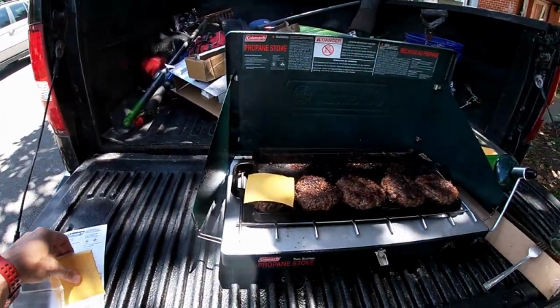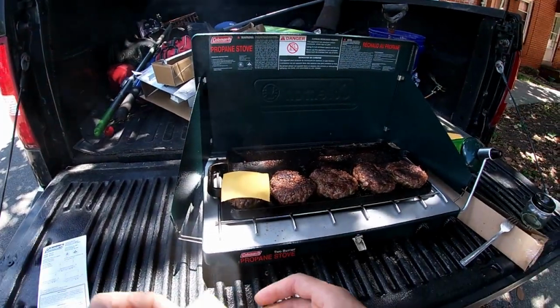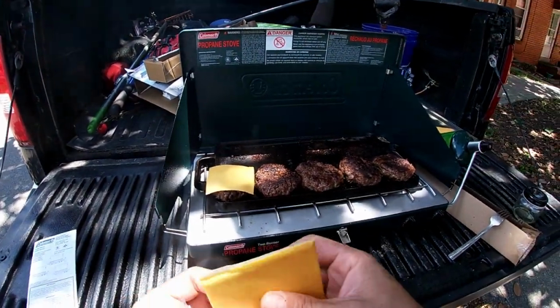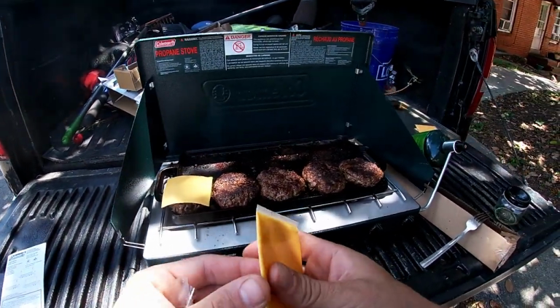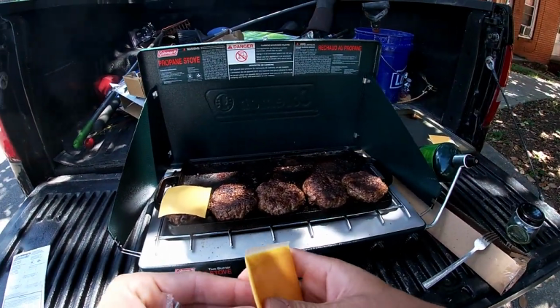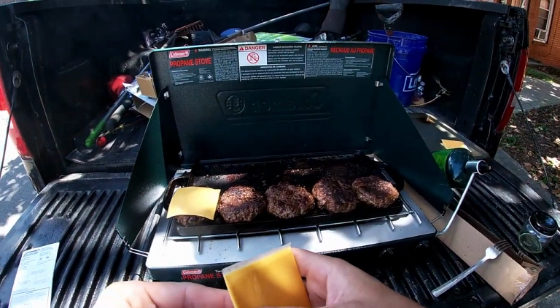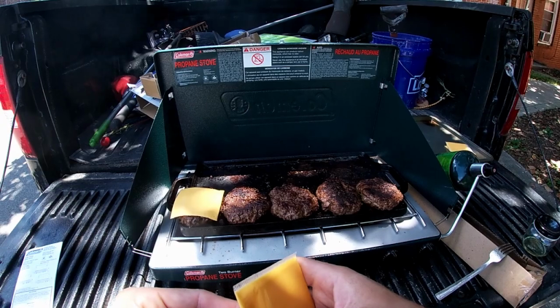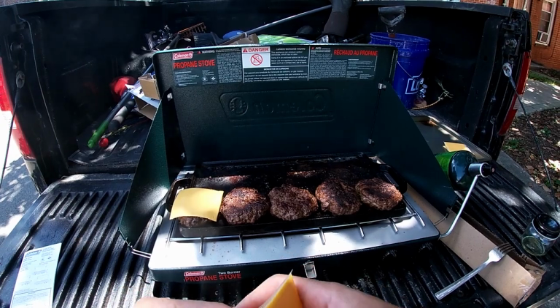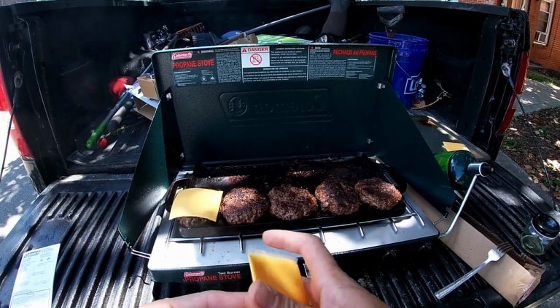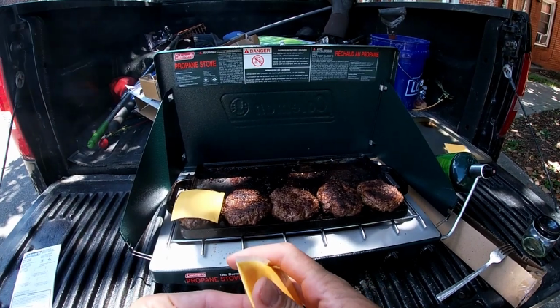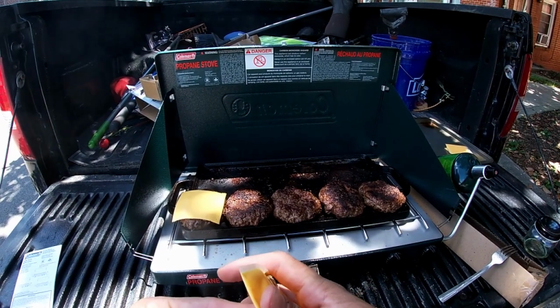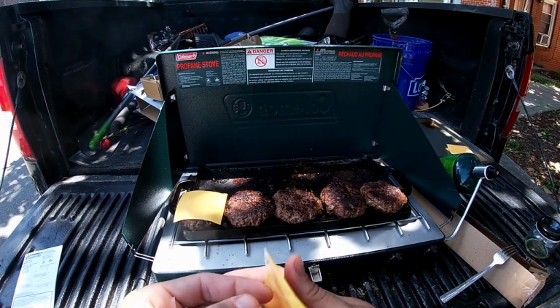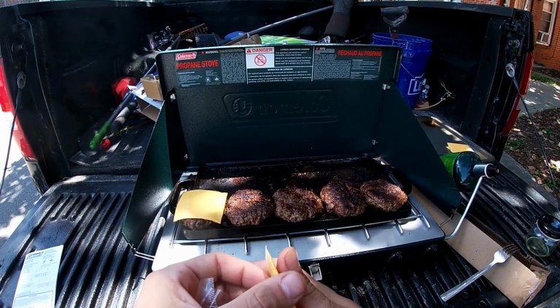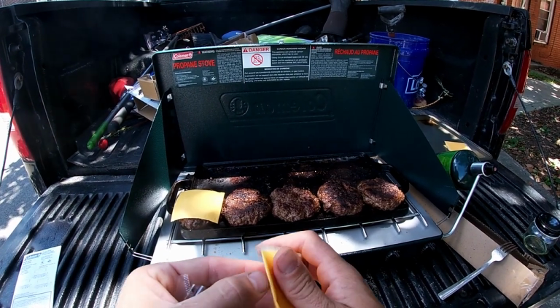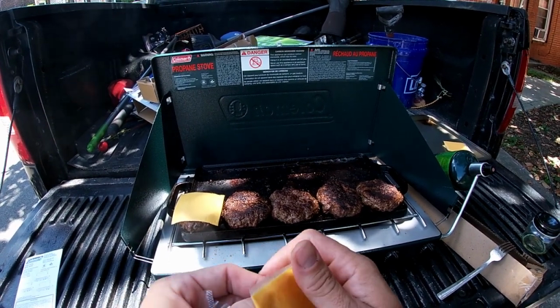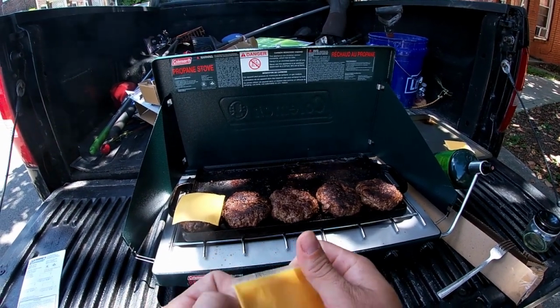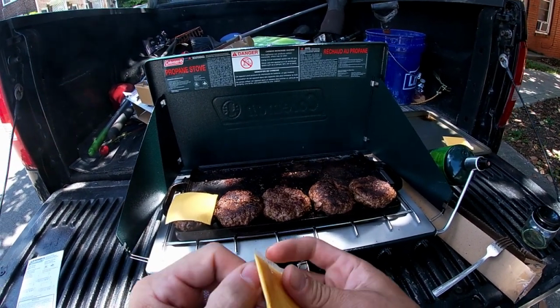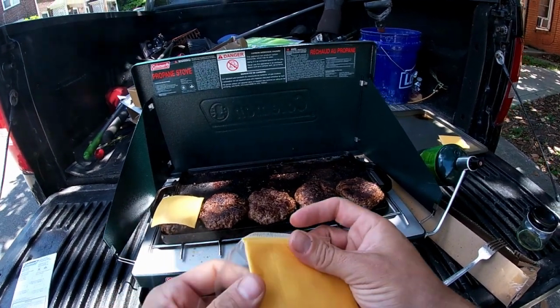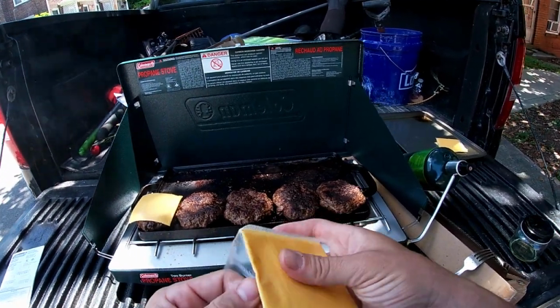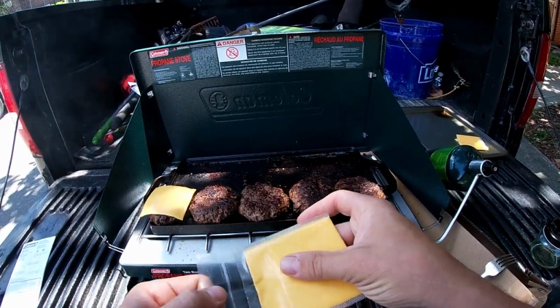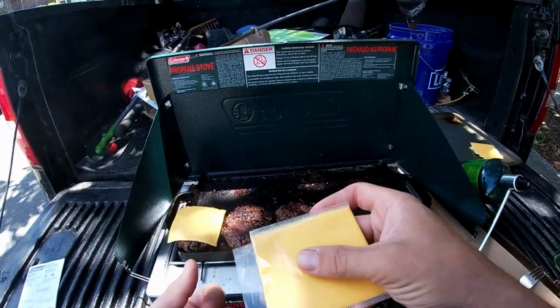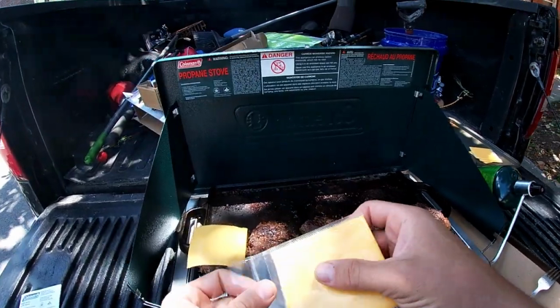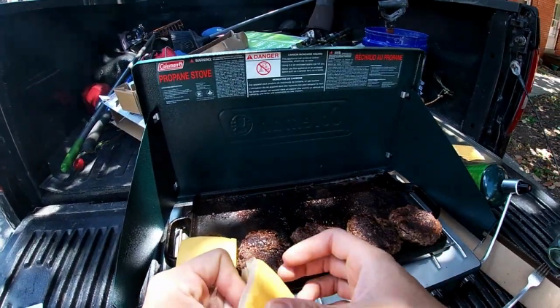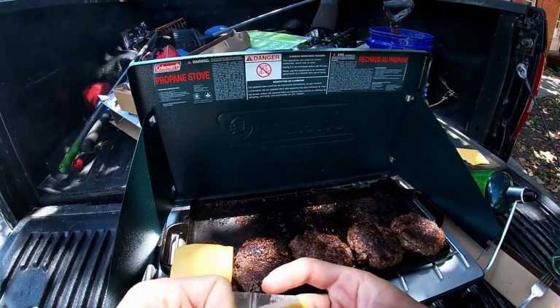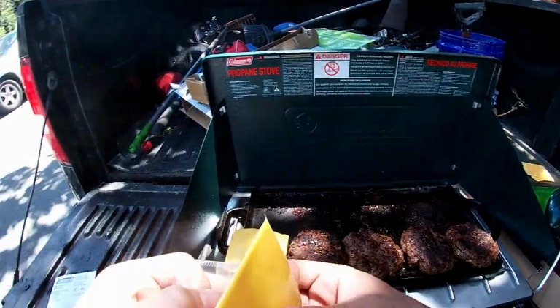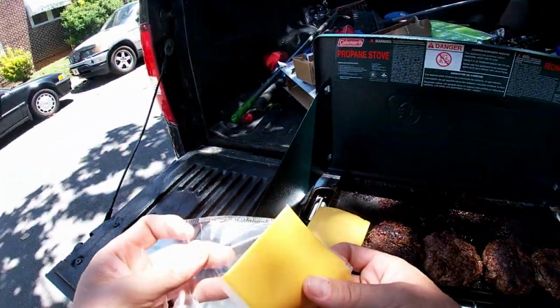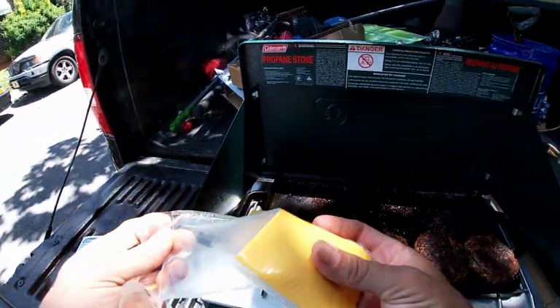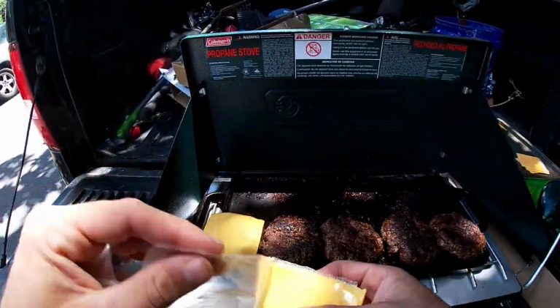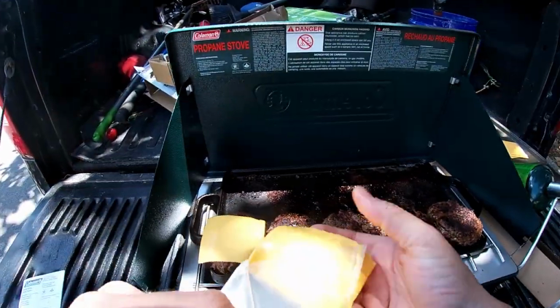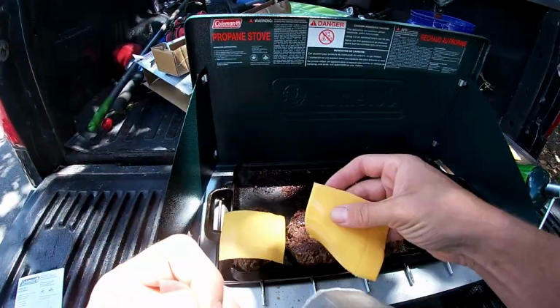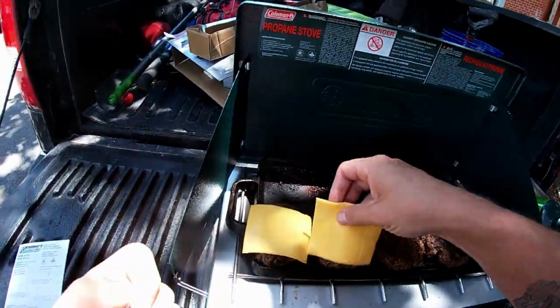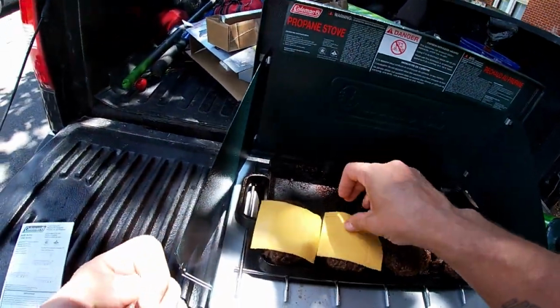Now with these burgers being as thick as they were, I basically just cooked them until the blood stopped flowing out of them. Now I'll let them sit here and melt the cheese, and they'll be good to go.